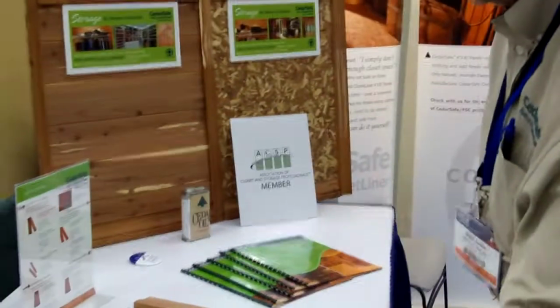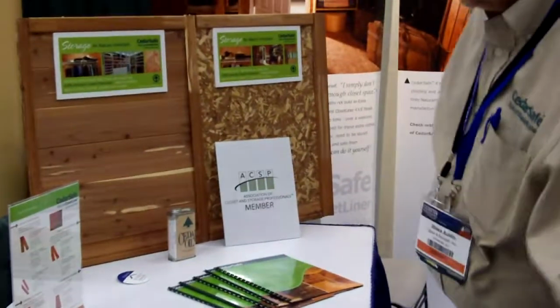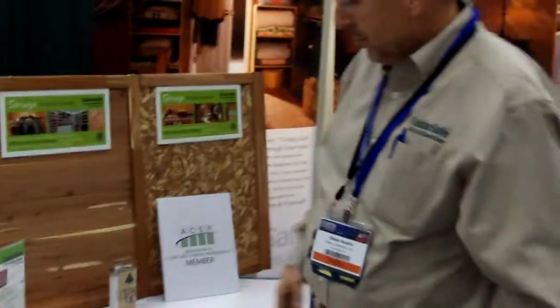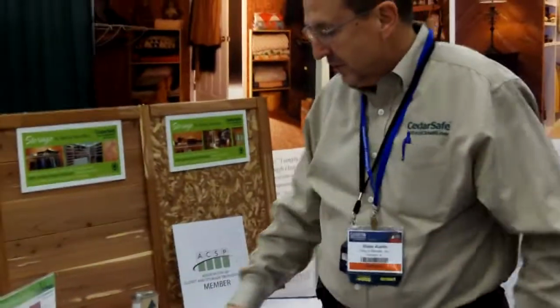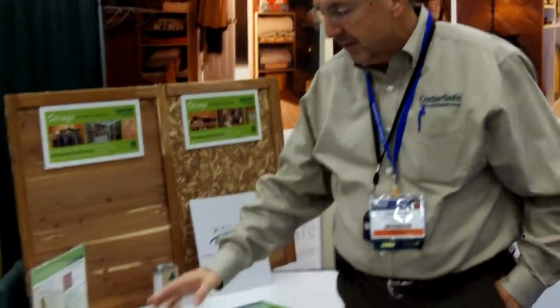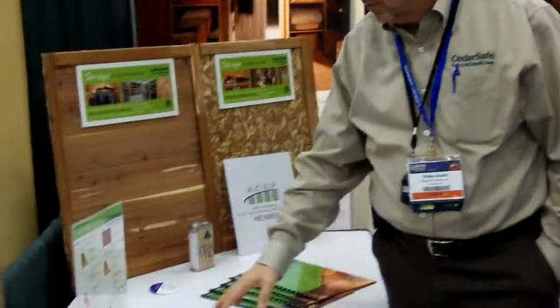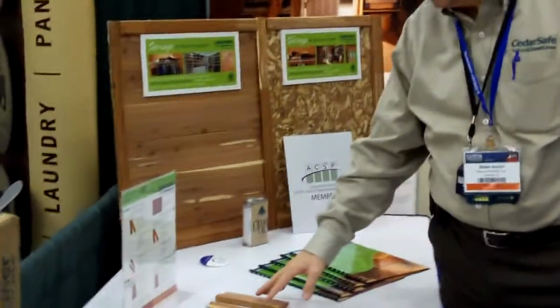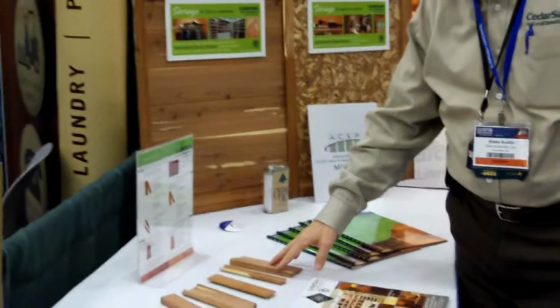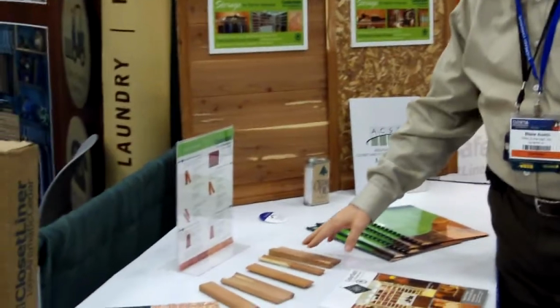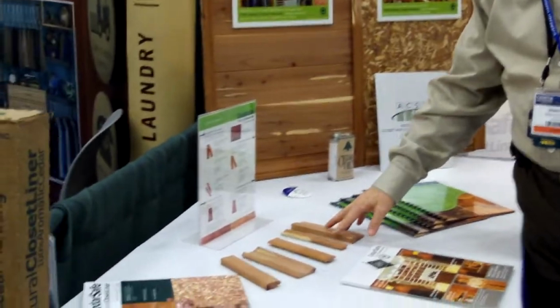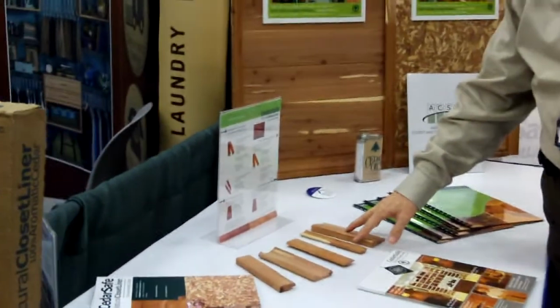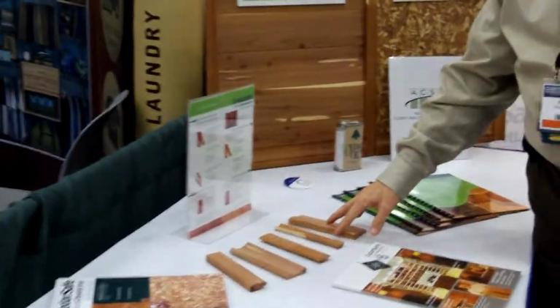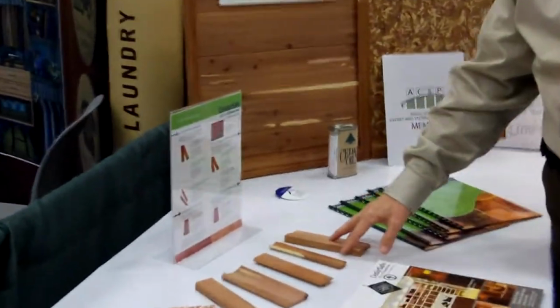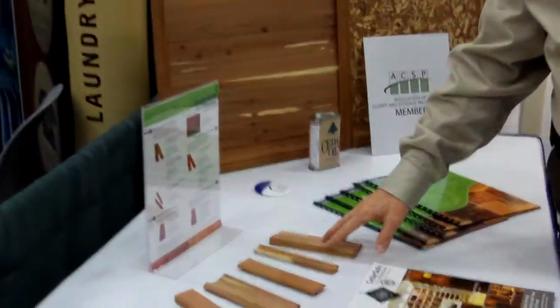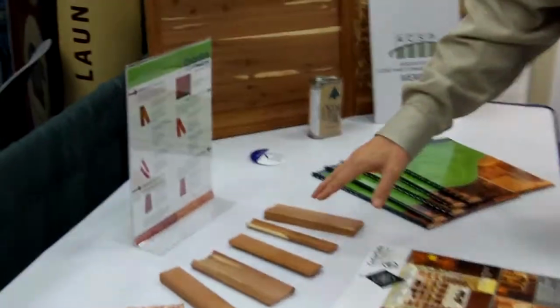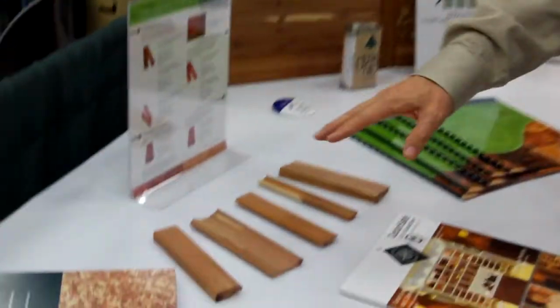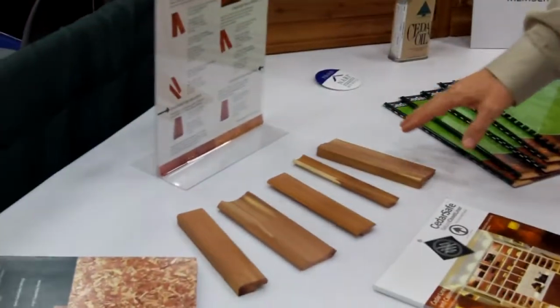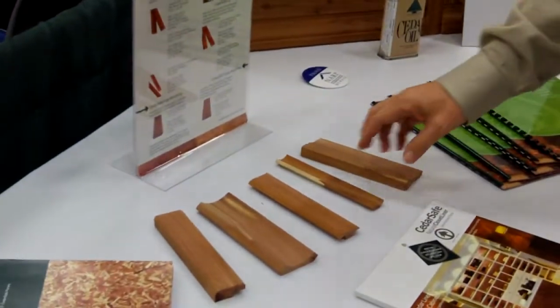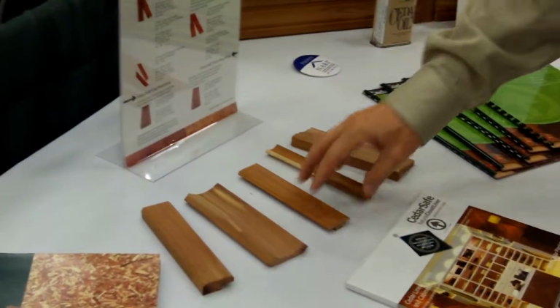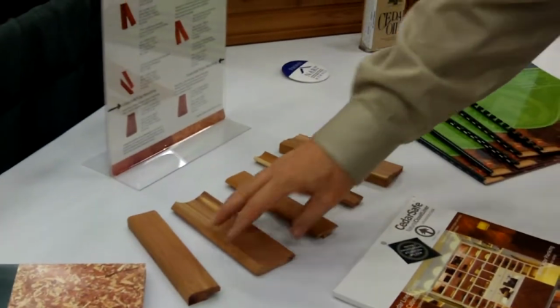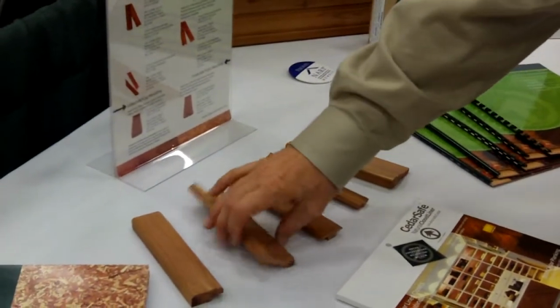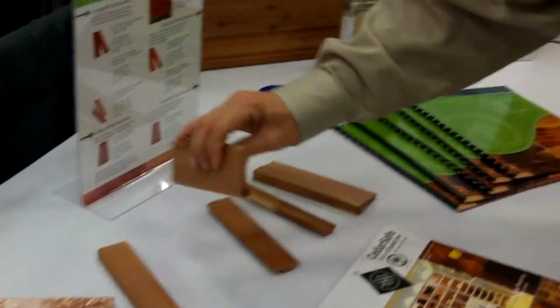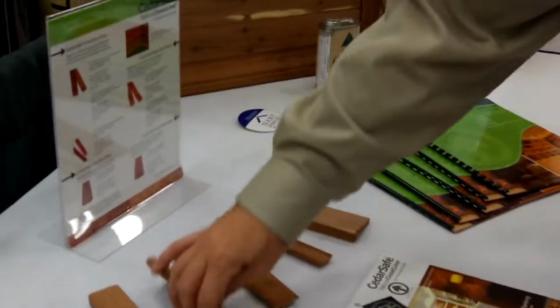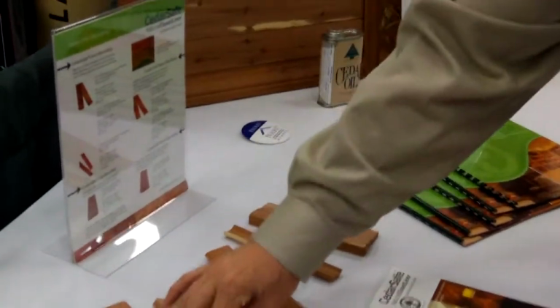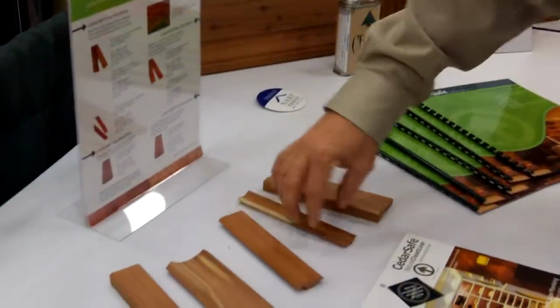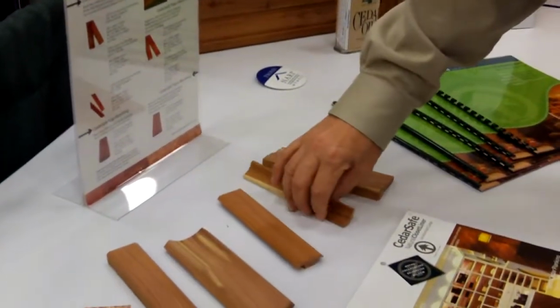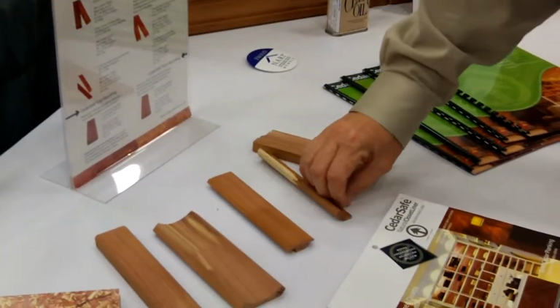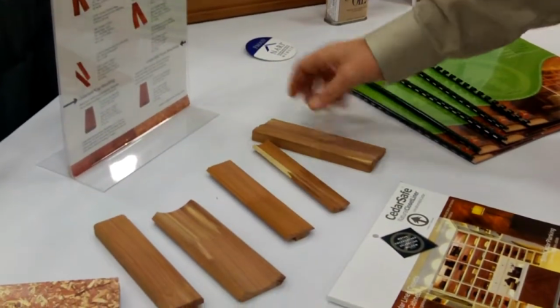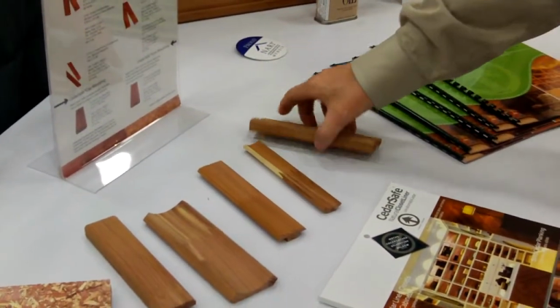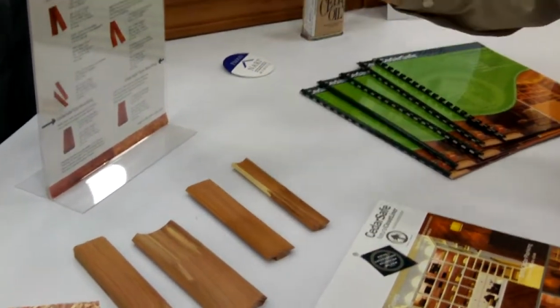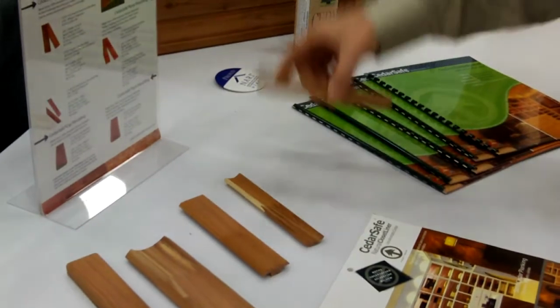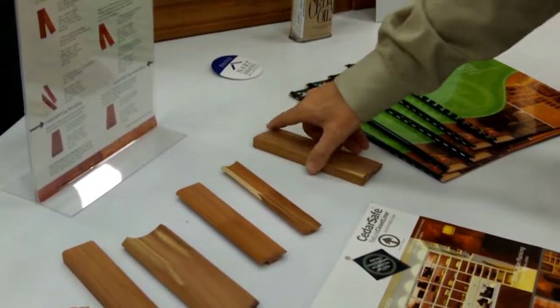We also produce moldings, which are used to trim out the closets. We have five different profiles. We have two cove molds for the corners, and we have a base casing profile.